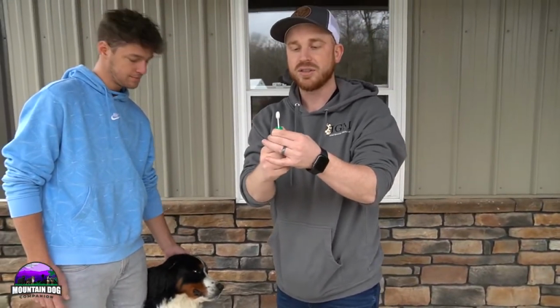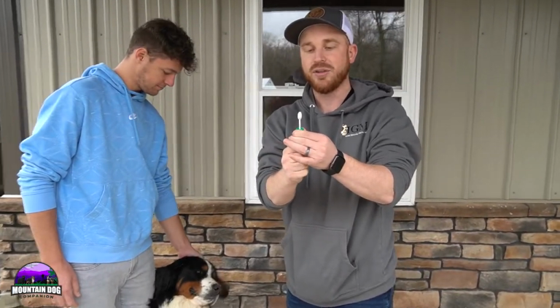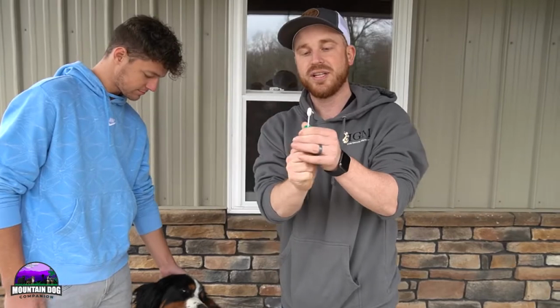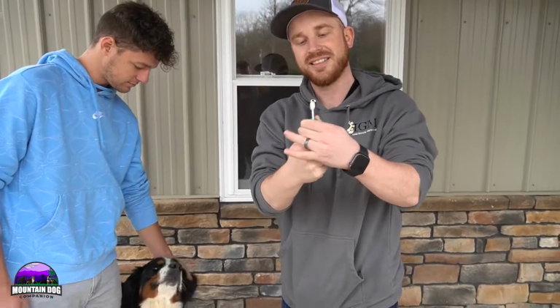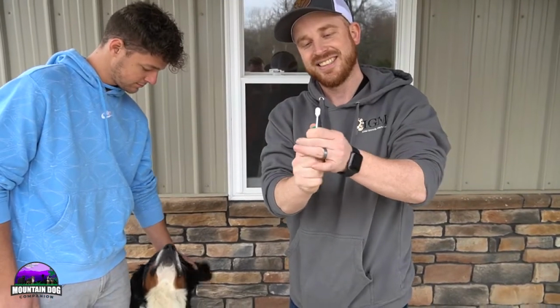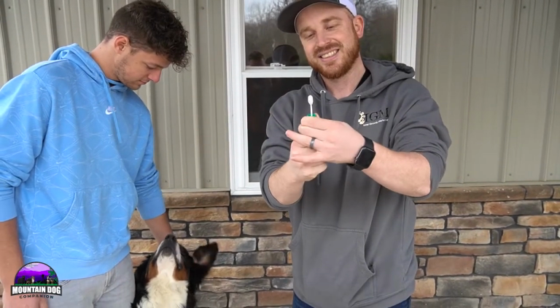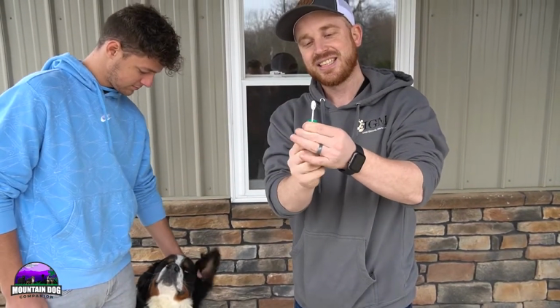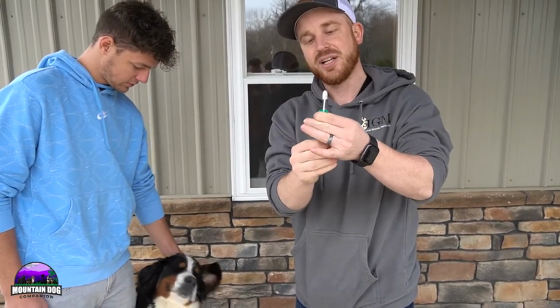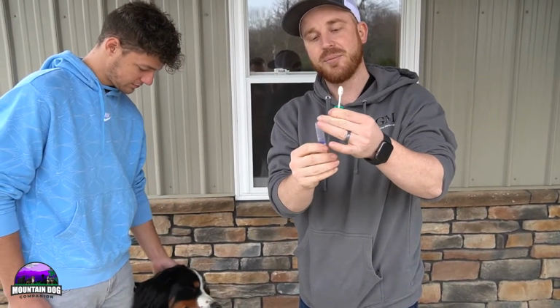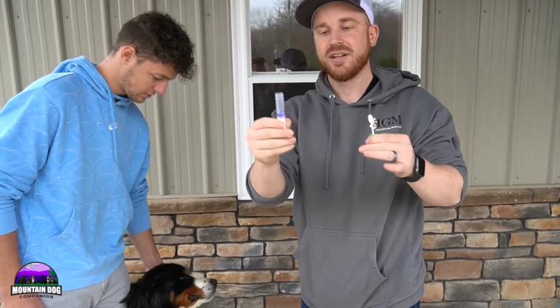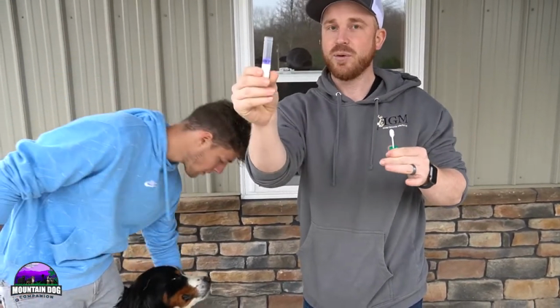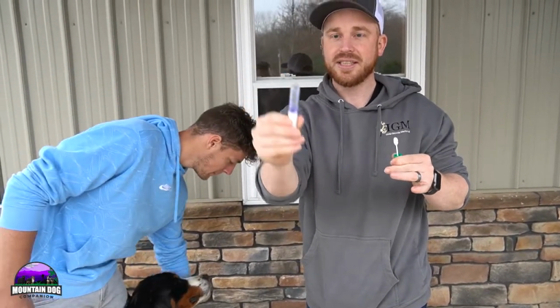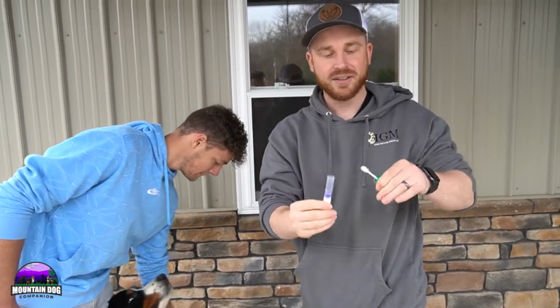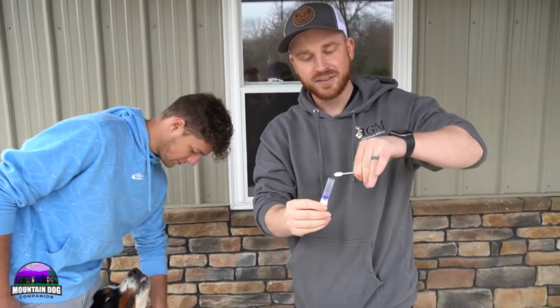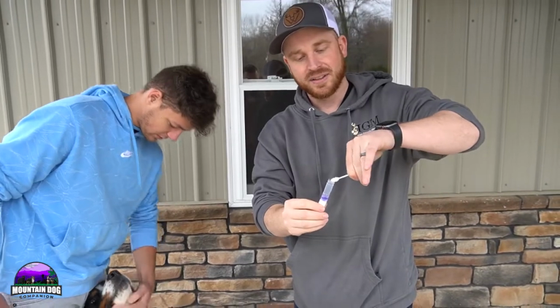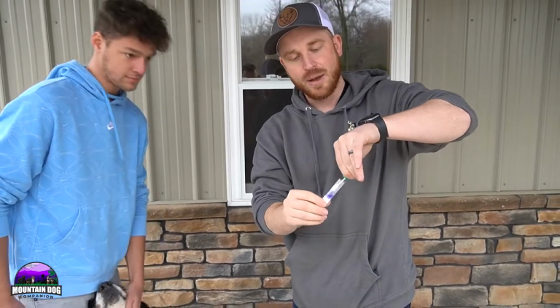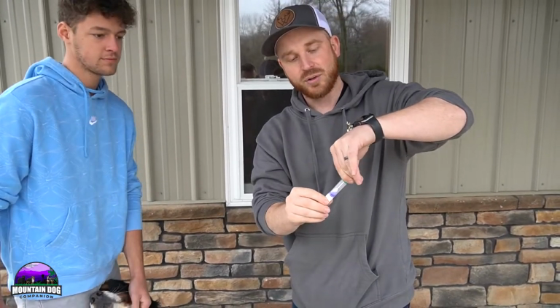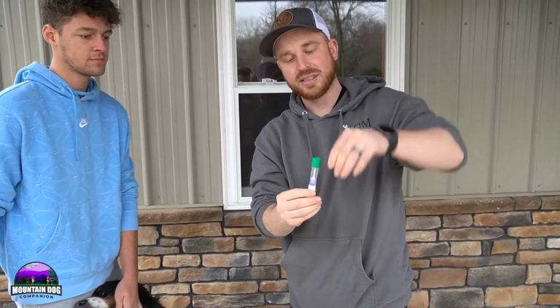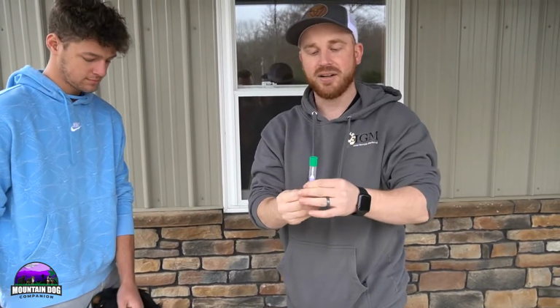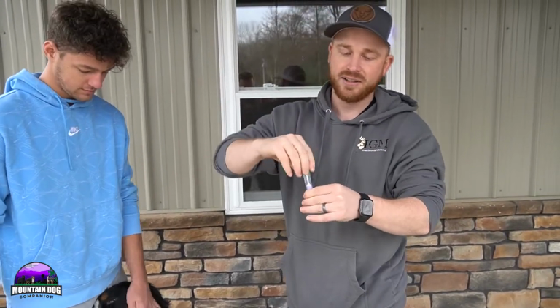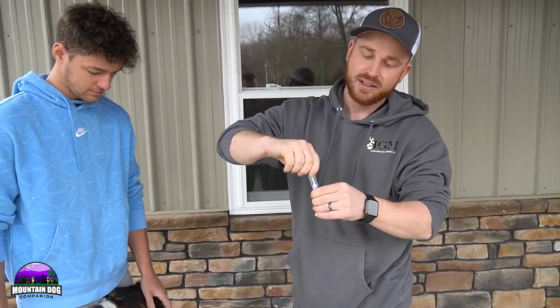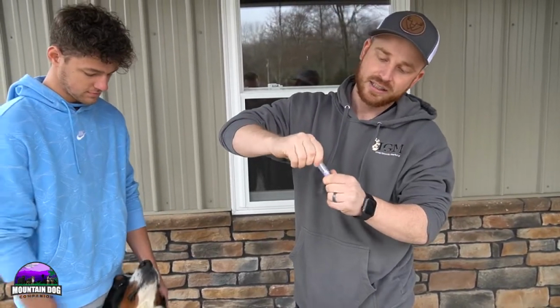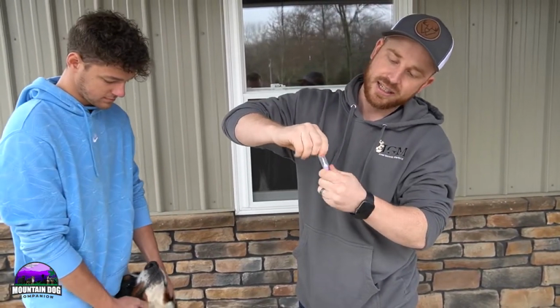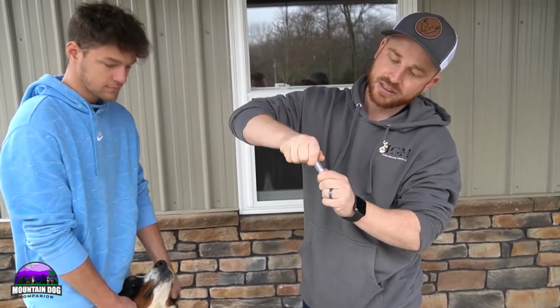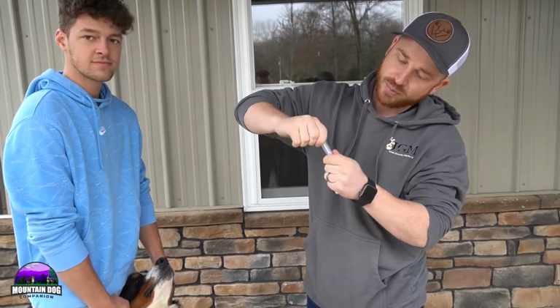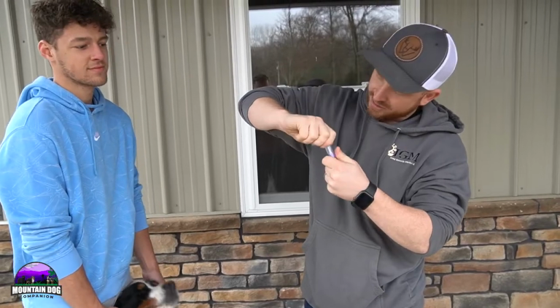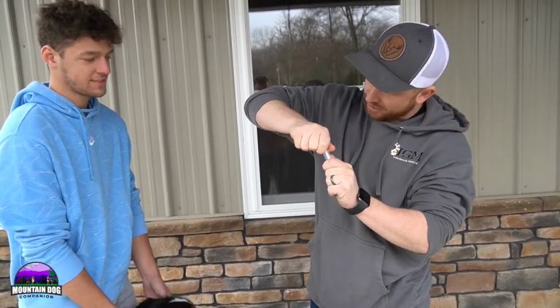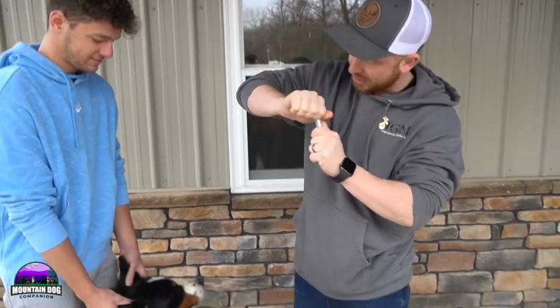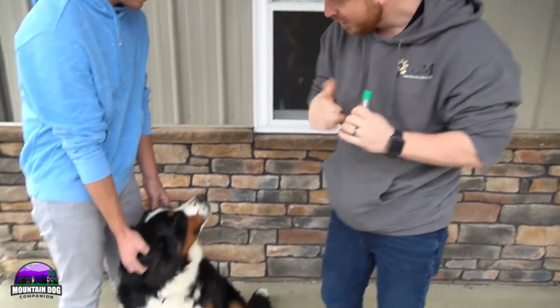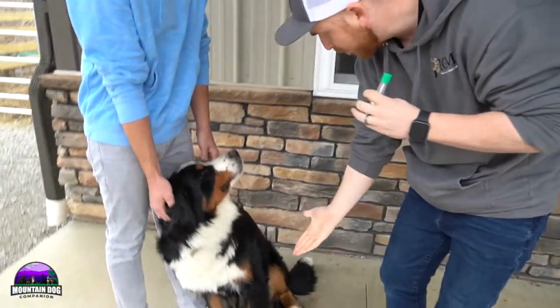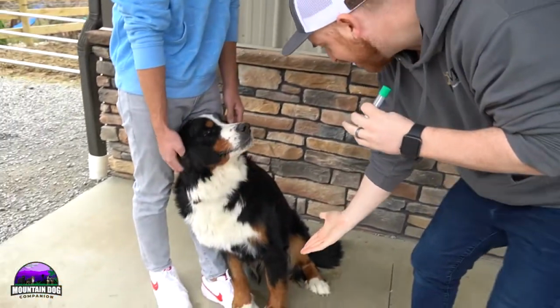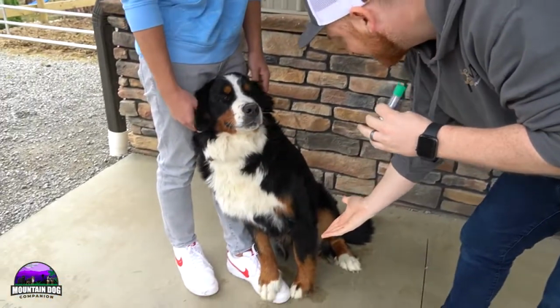So I'm going to unscrew this — try not to drop it. The liquid is in here. I'm going to twist this back on, get it nice and sealed up. Millie did an awesome job, good girl. Shake, shake.